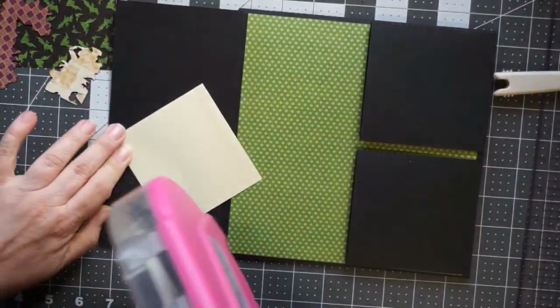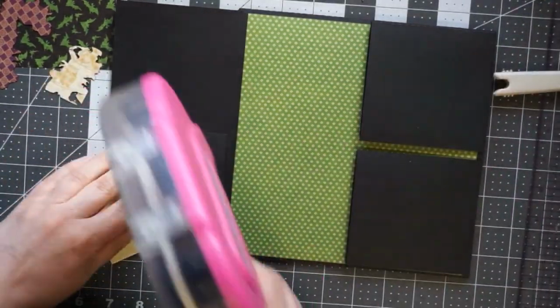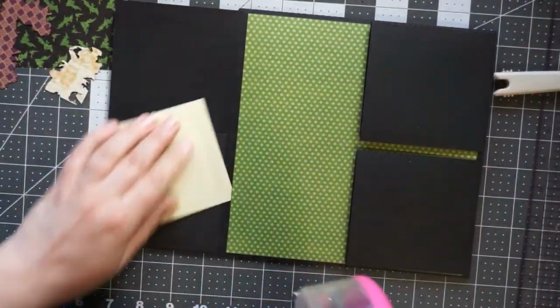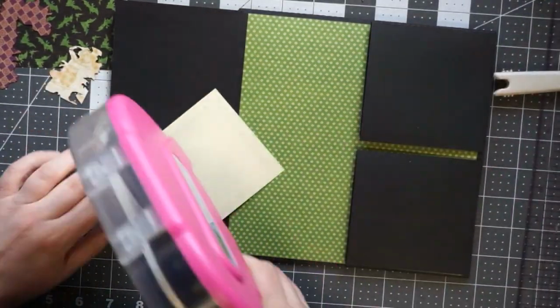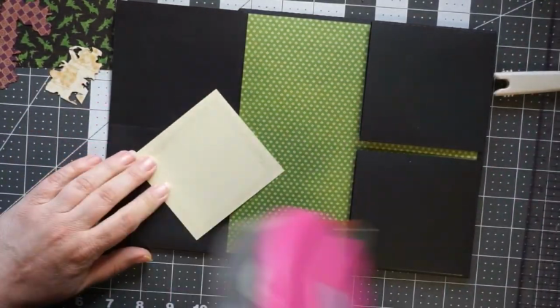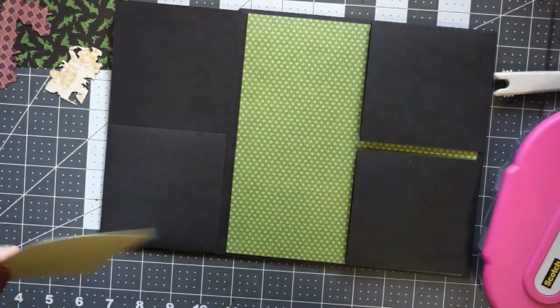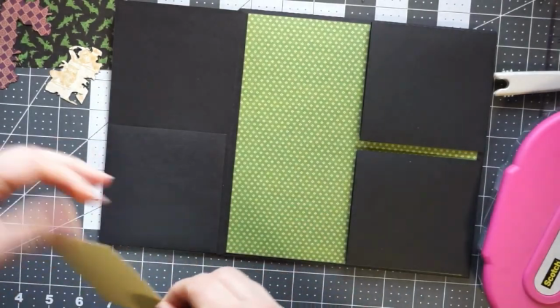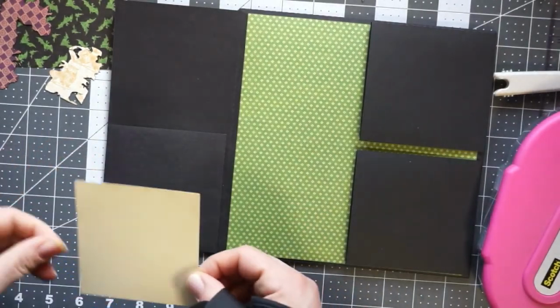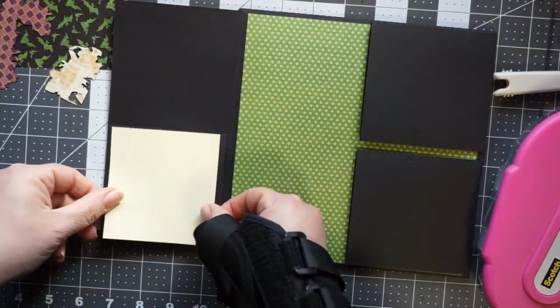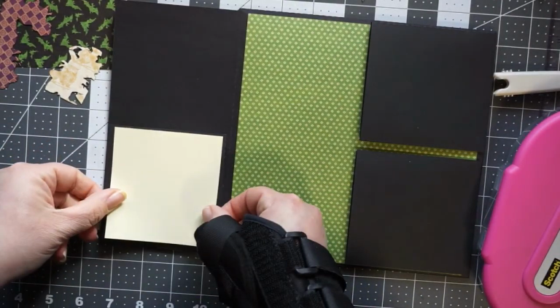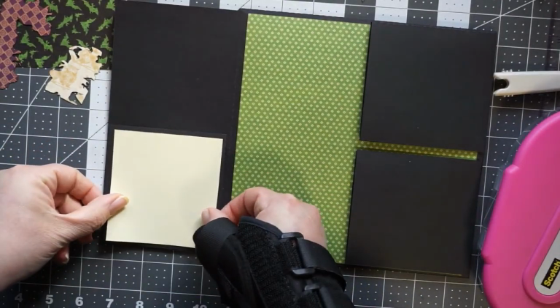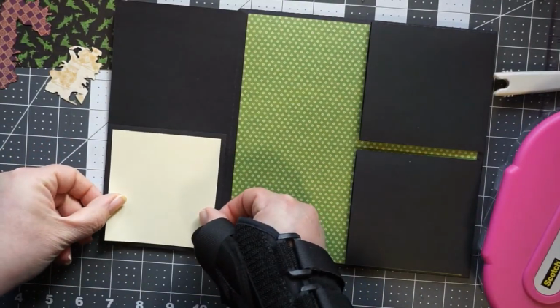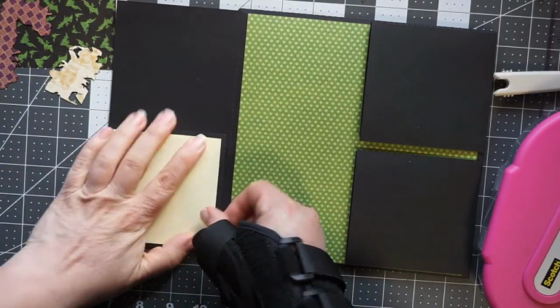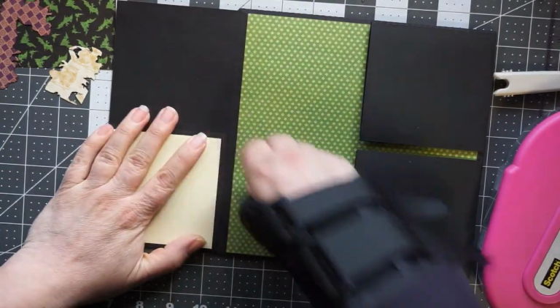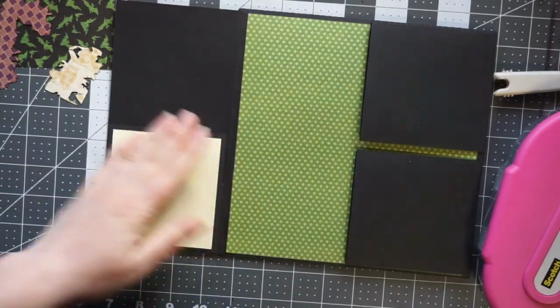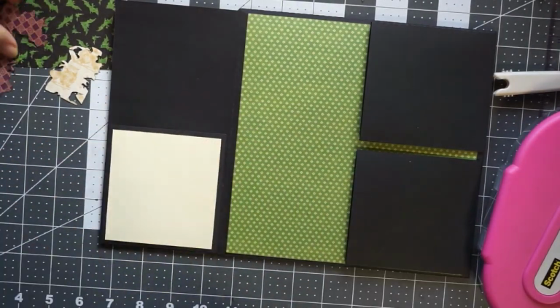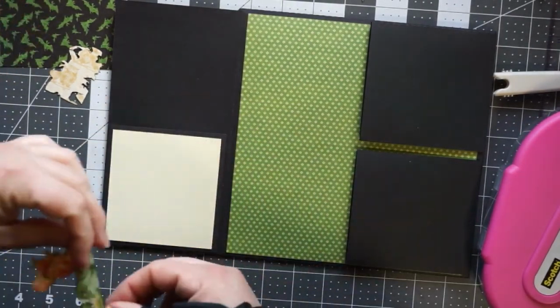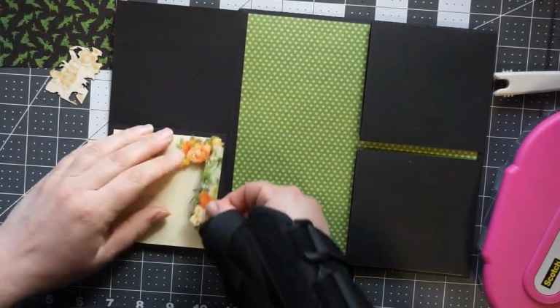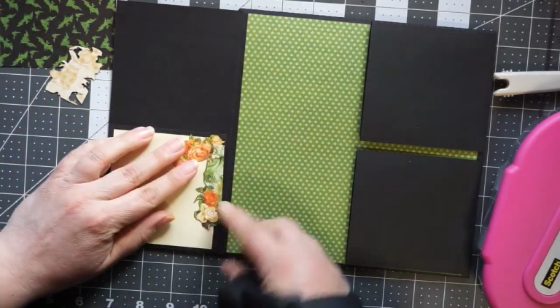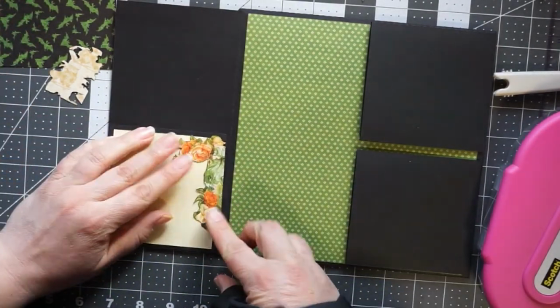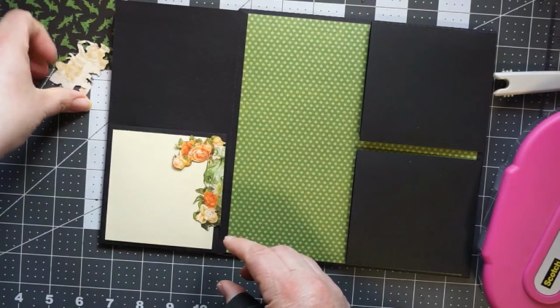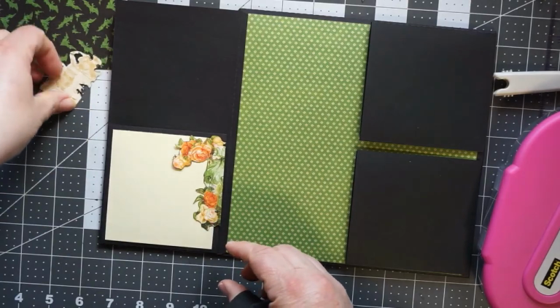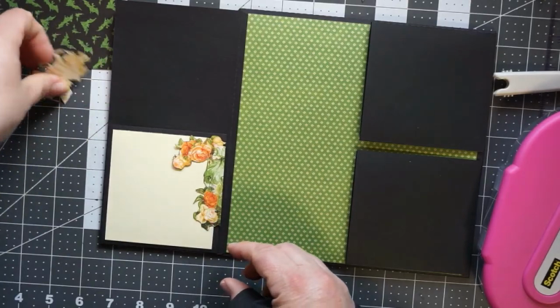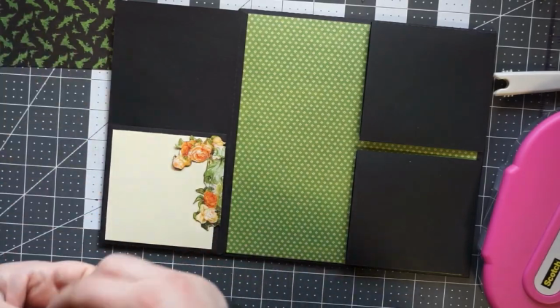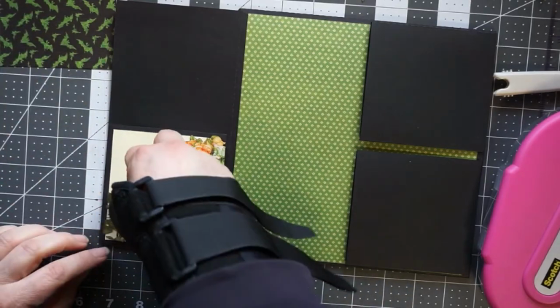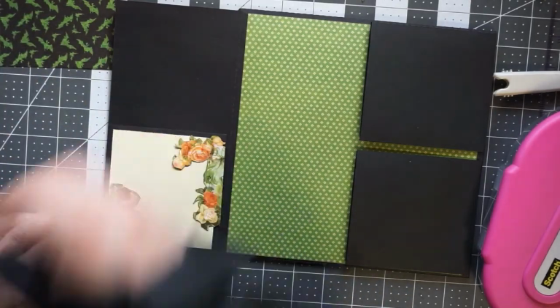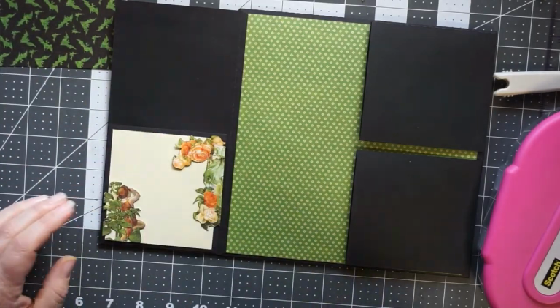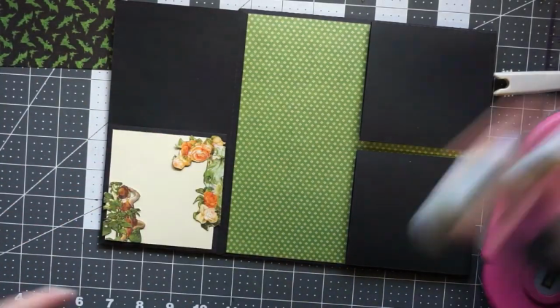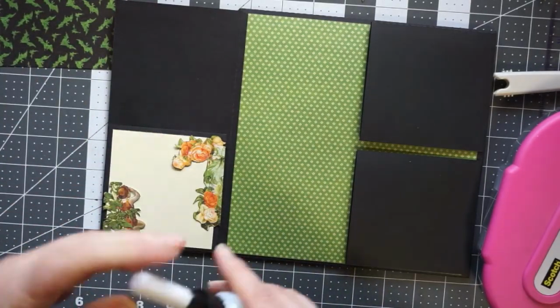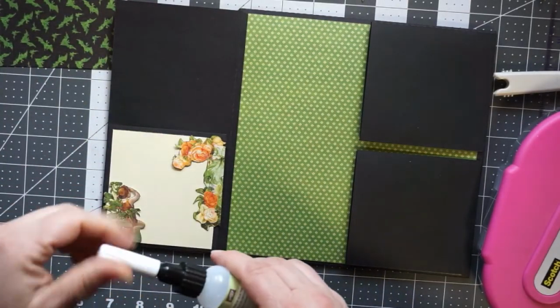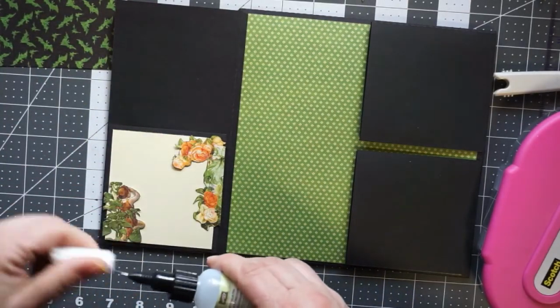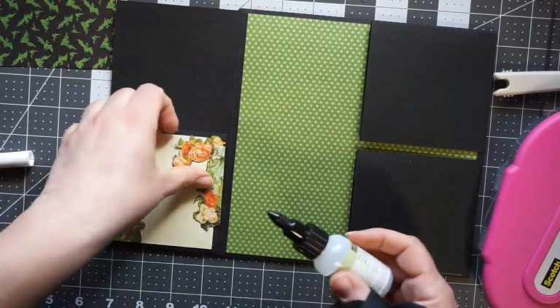It's very hard to maneuver with that wrist guard on.